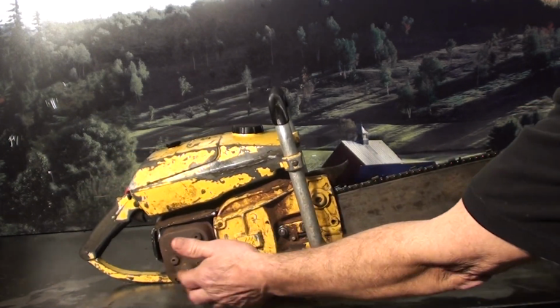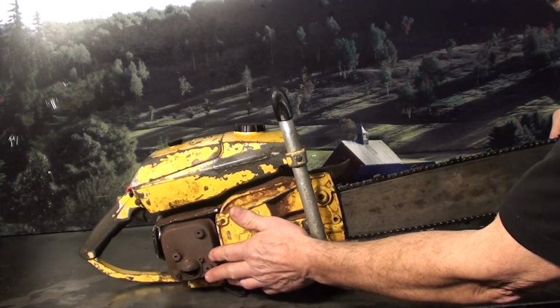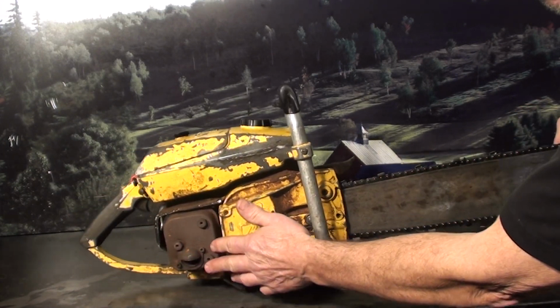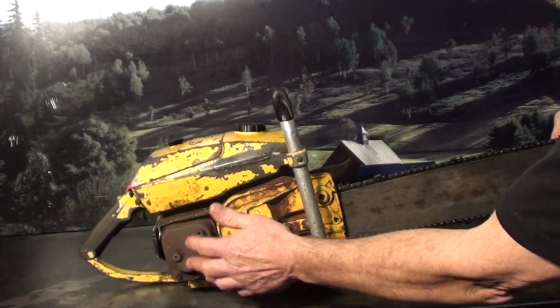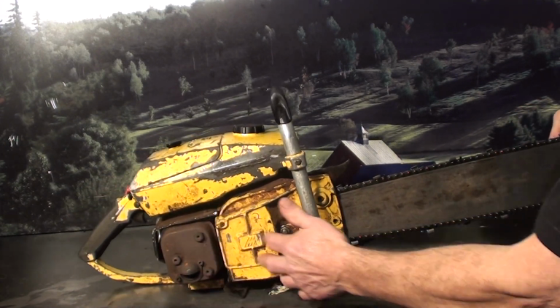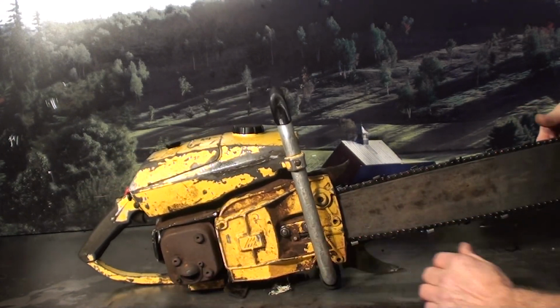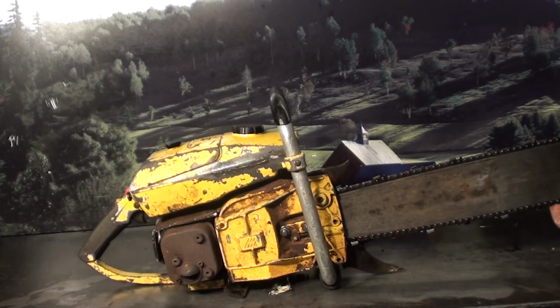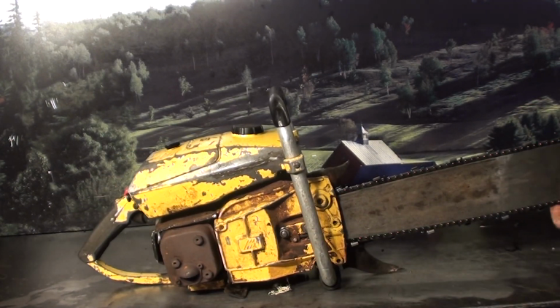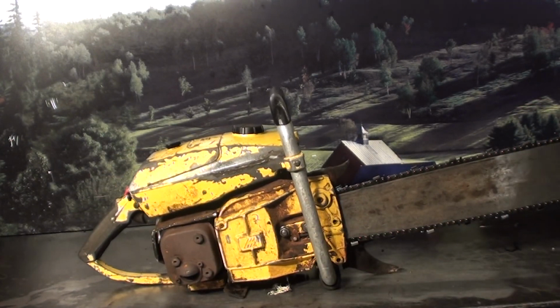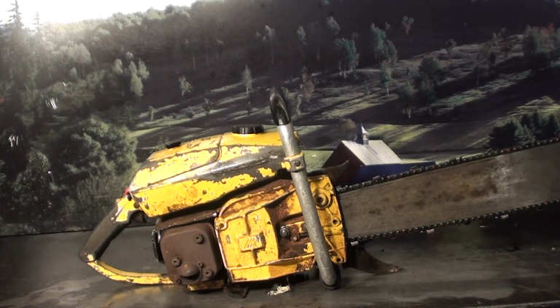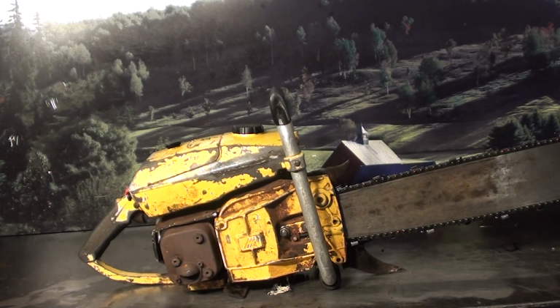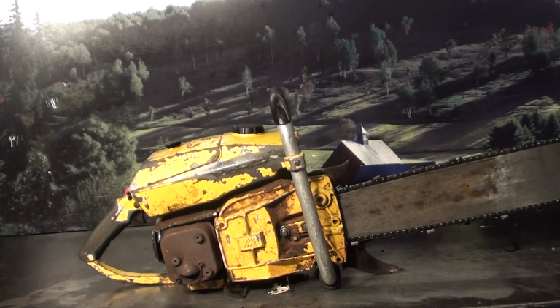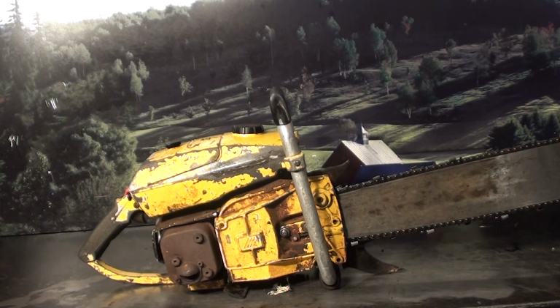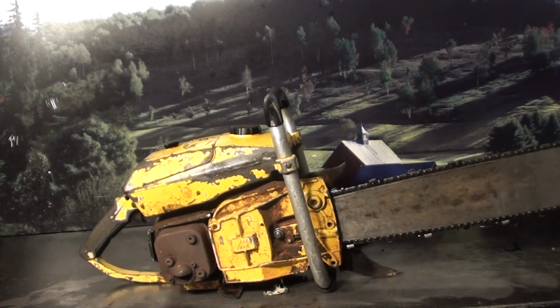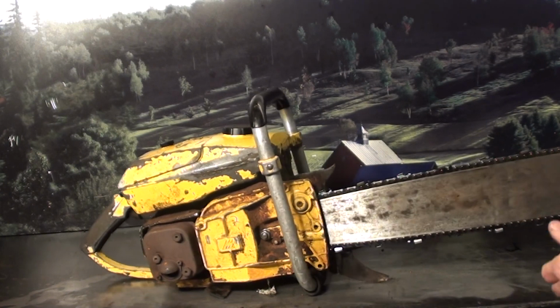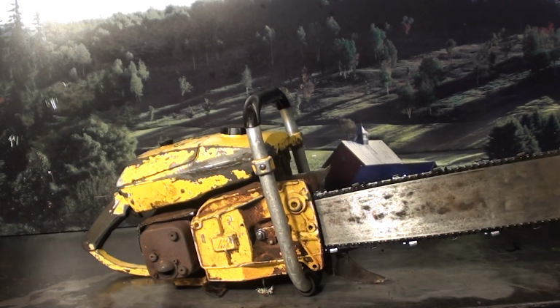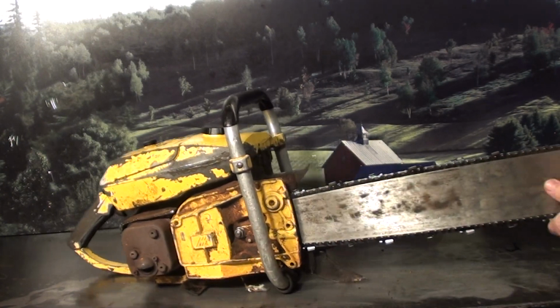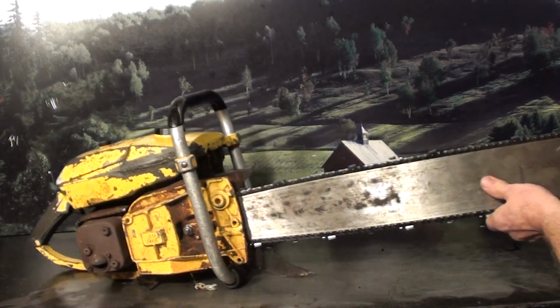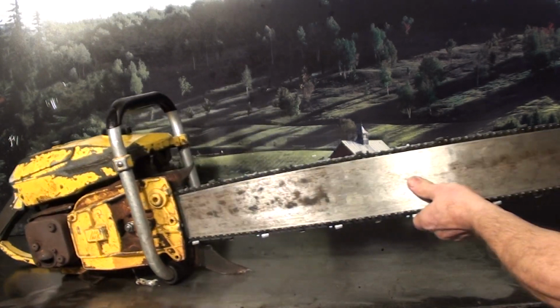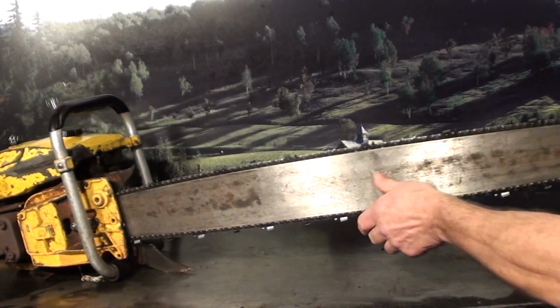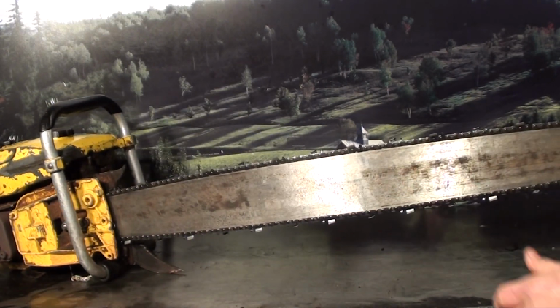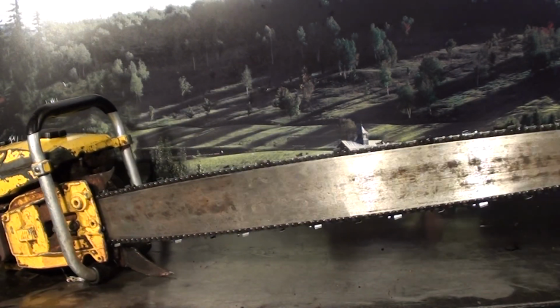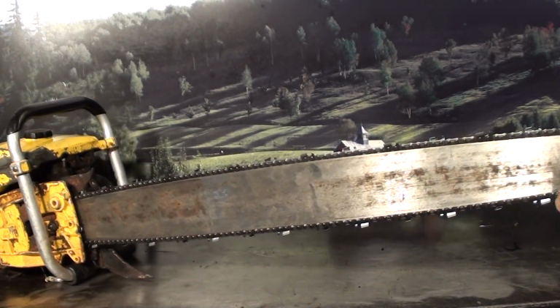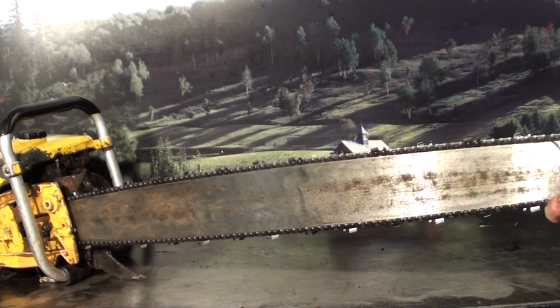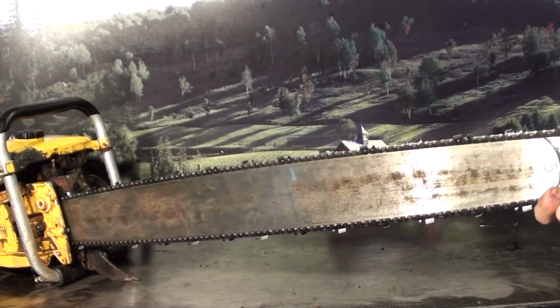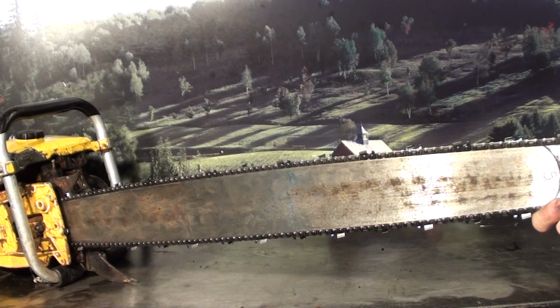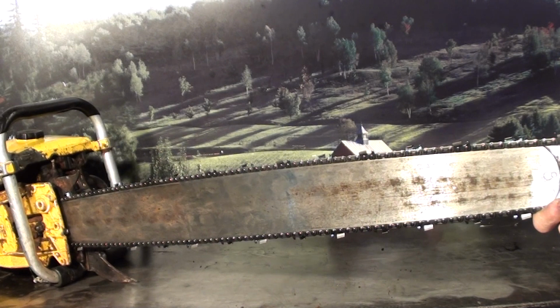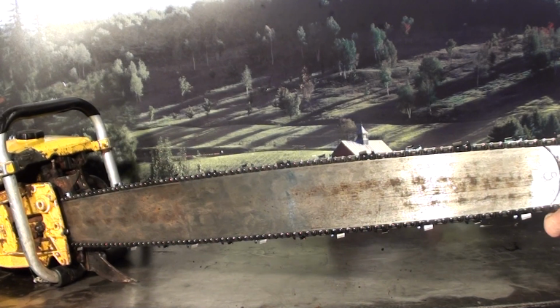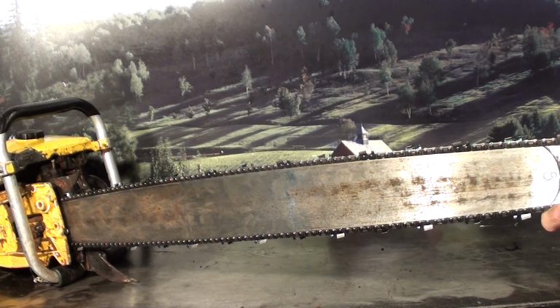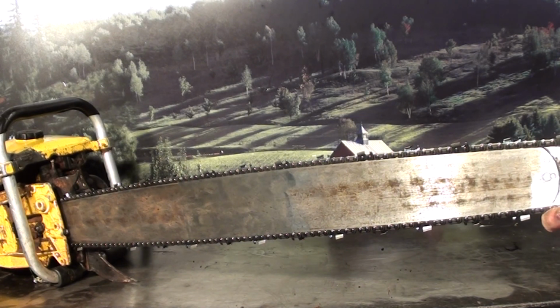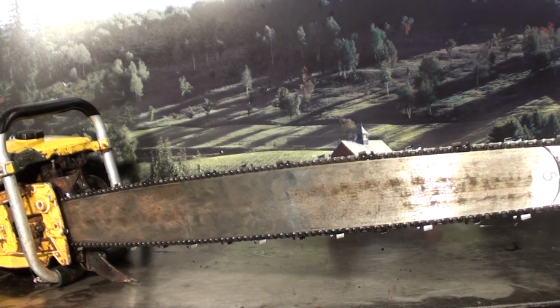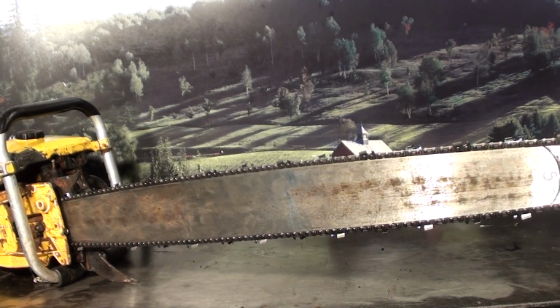Just a vintage, hard-to-find McCulloch Super Pro 125. If you're looking for these muscle saws made in the USA, here's a running one.